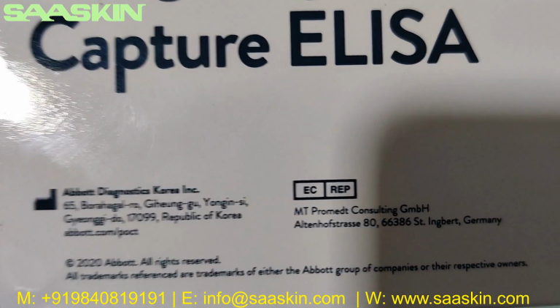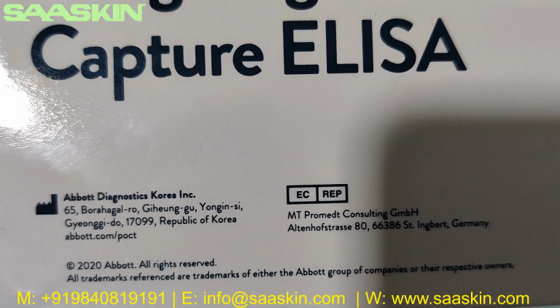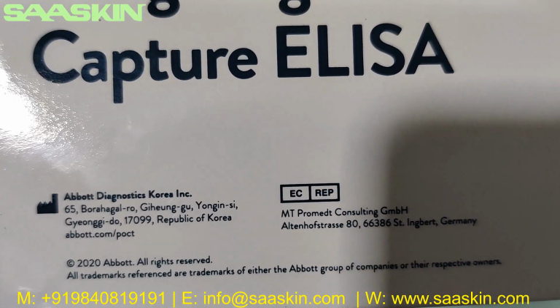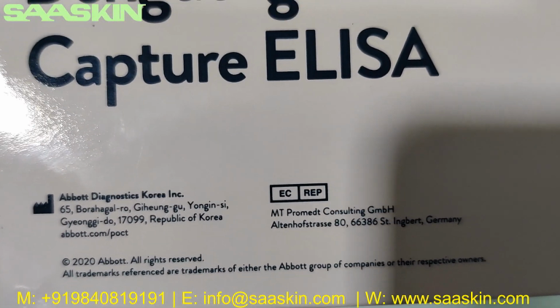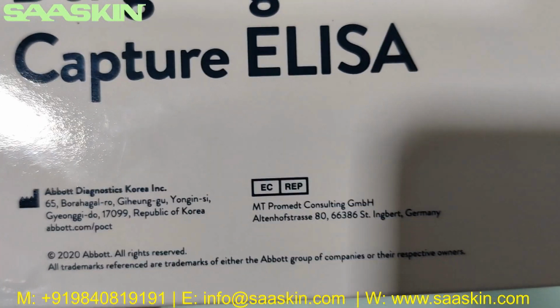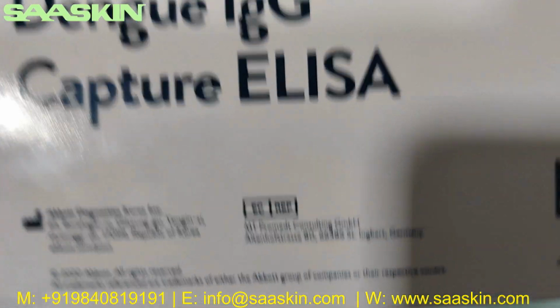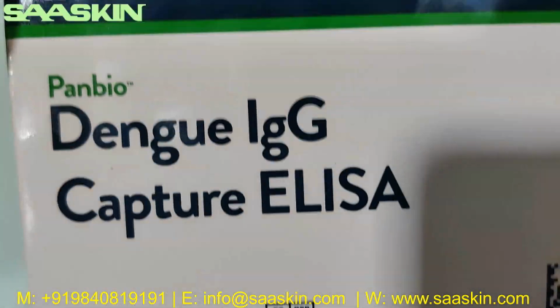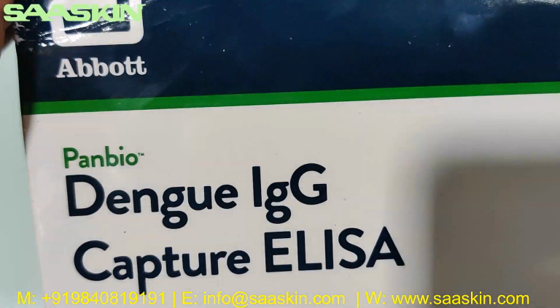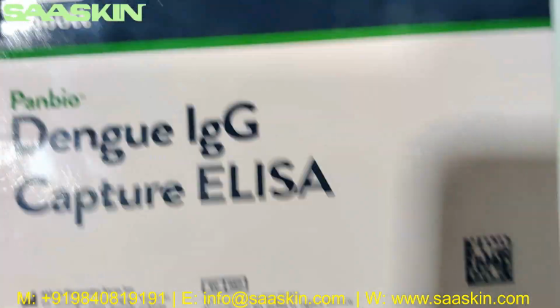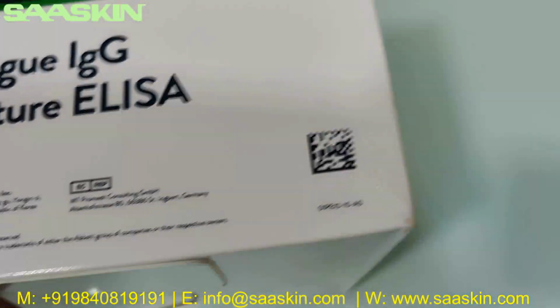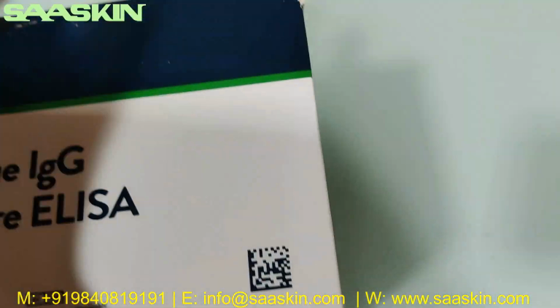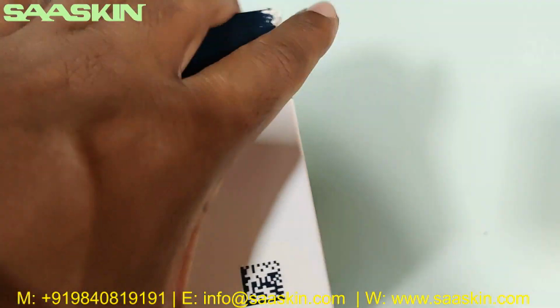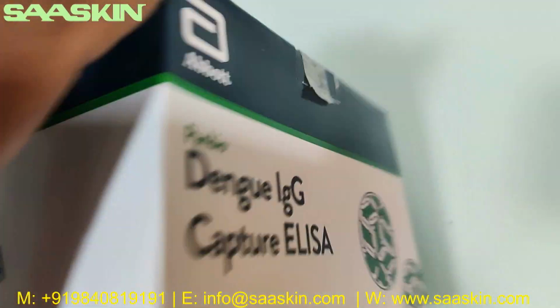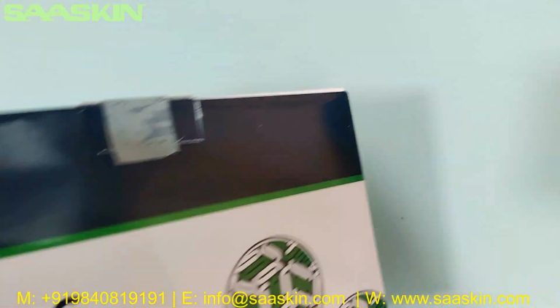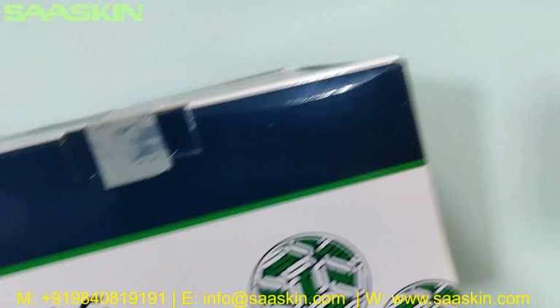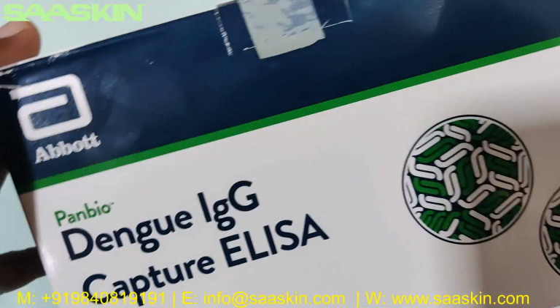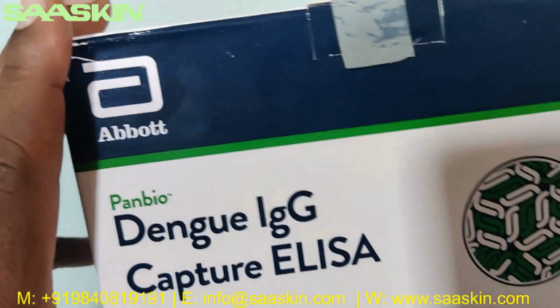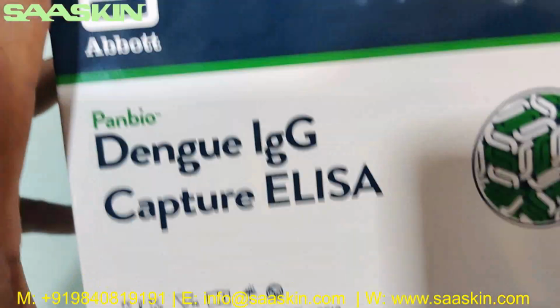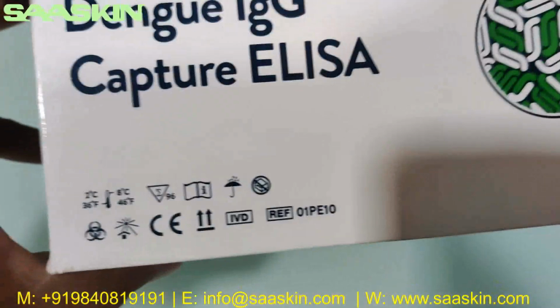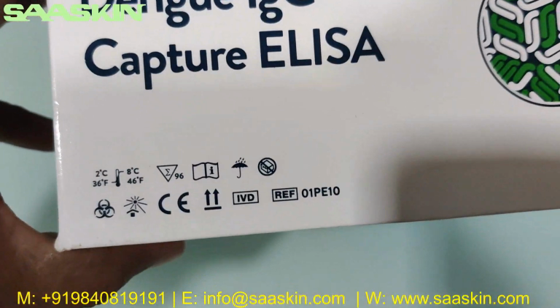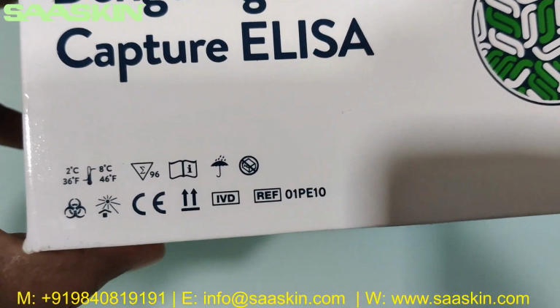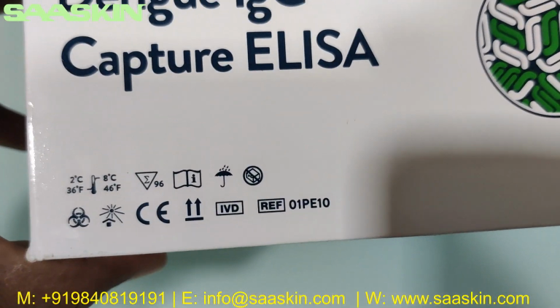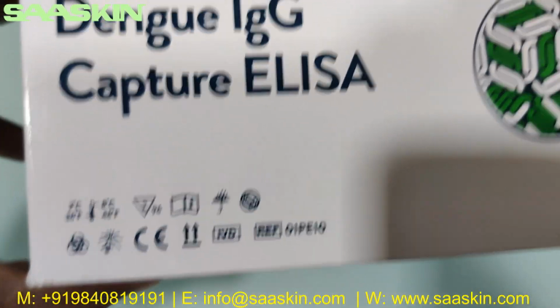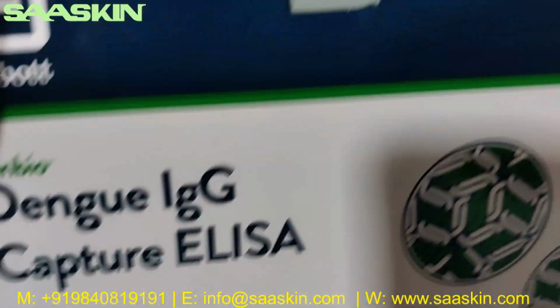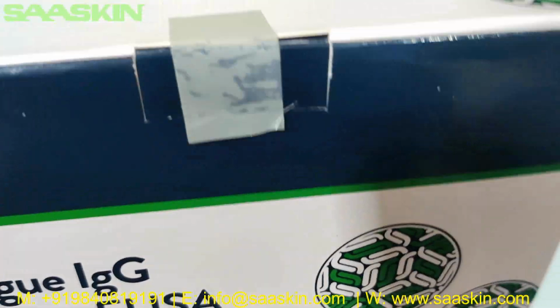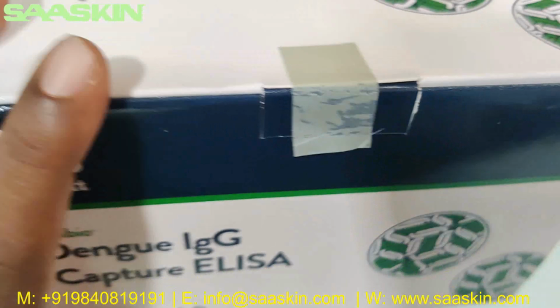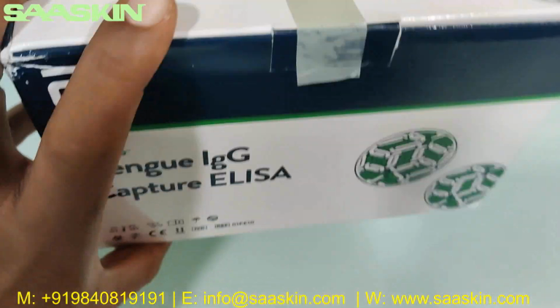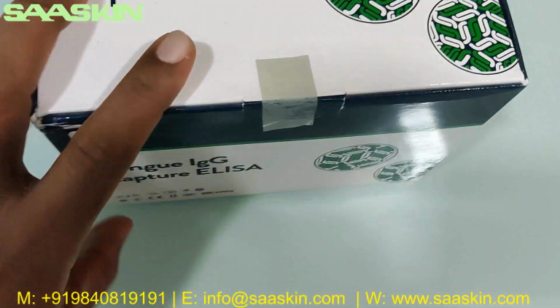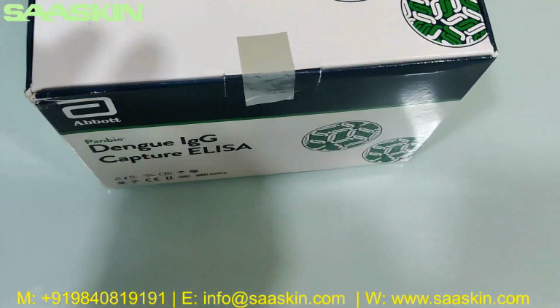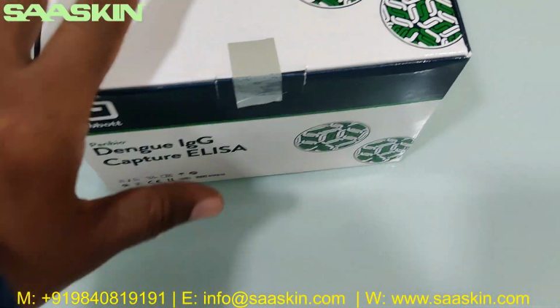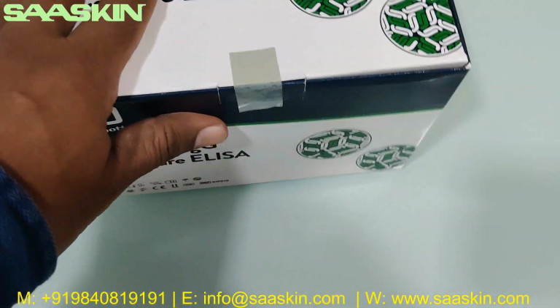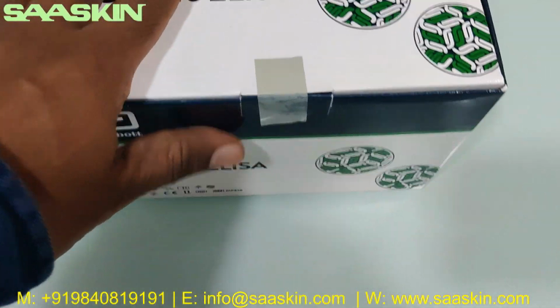This is from the Abbott code here. You can see this part number reference. Let me unbox this for you.